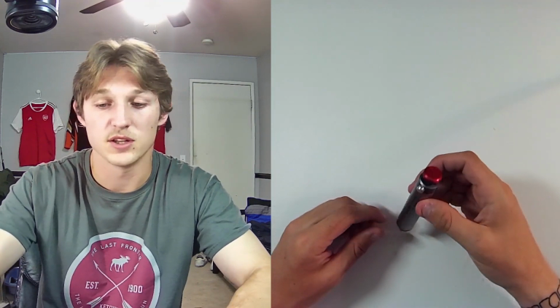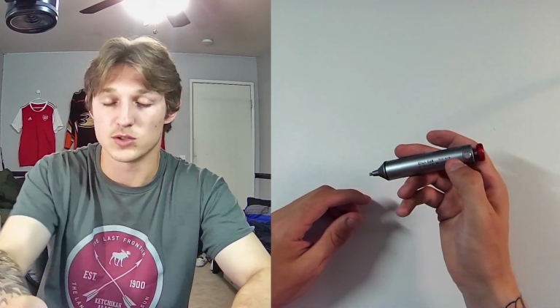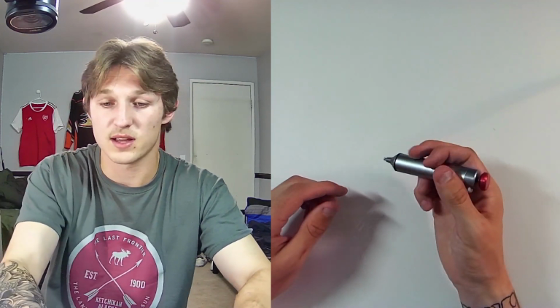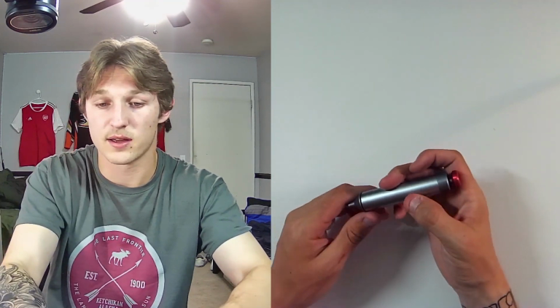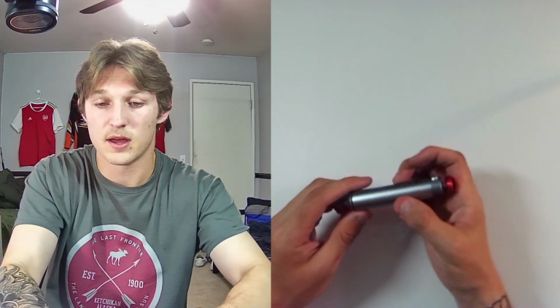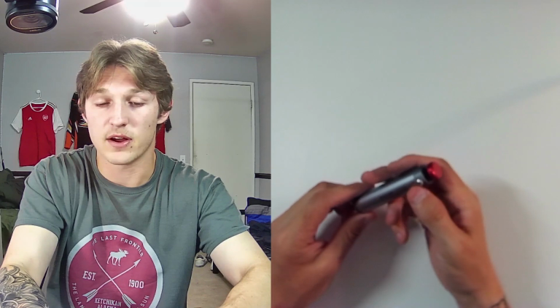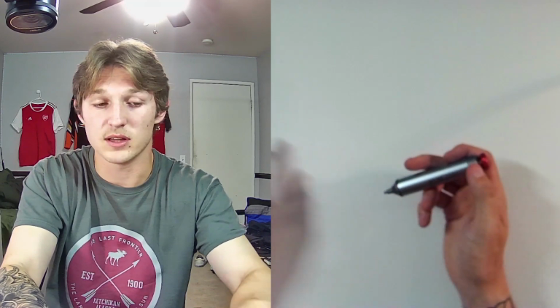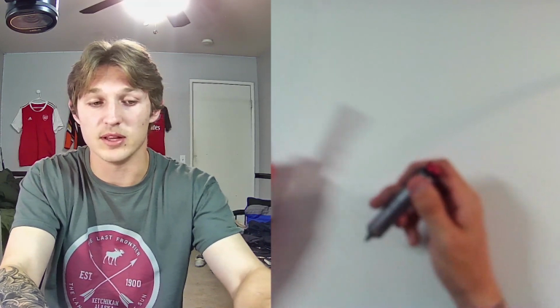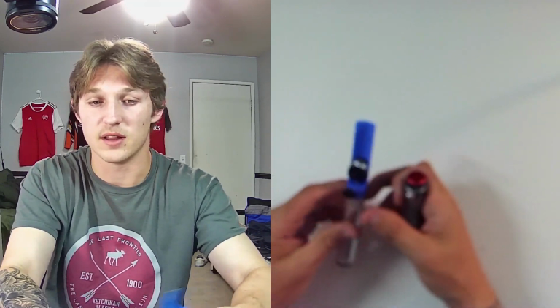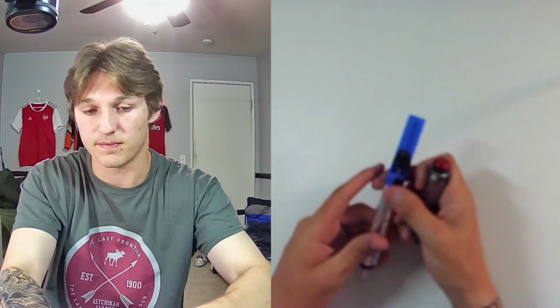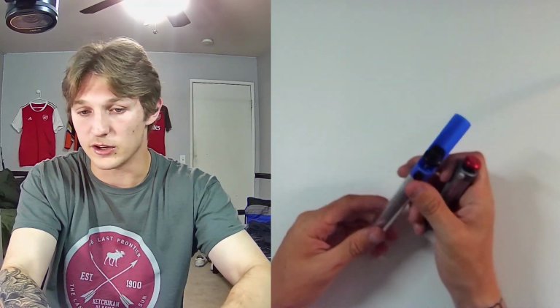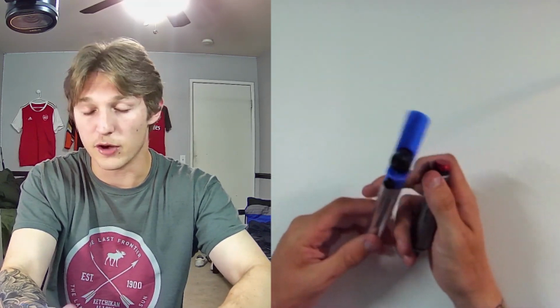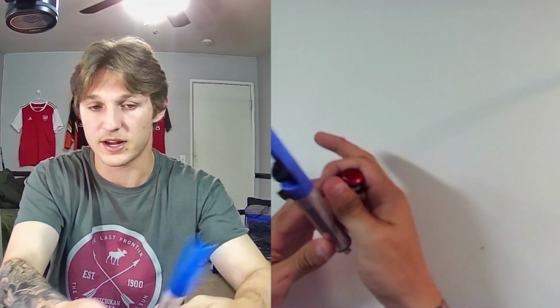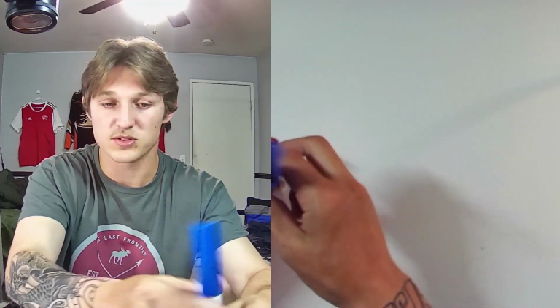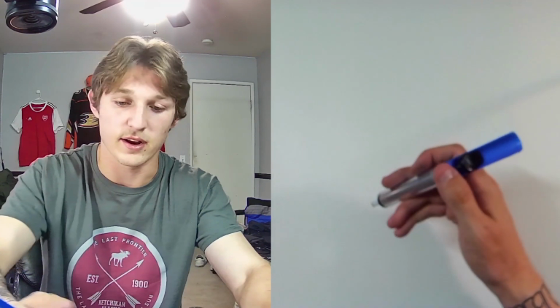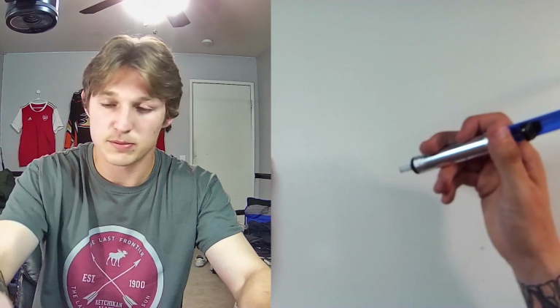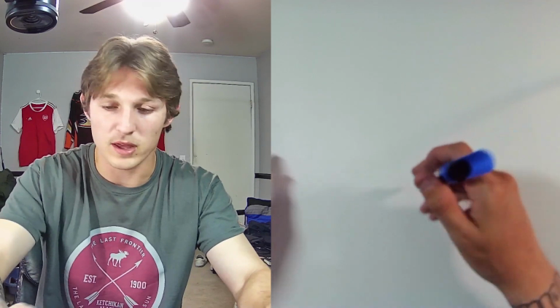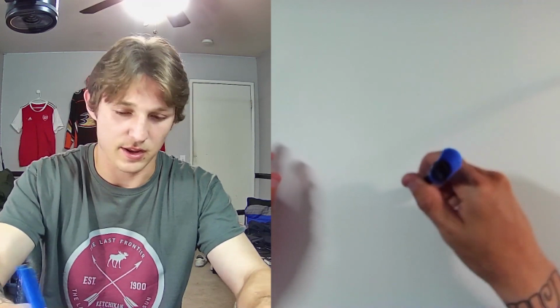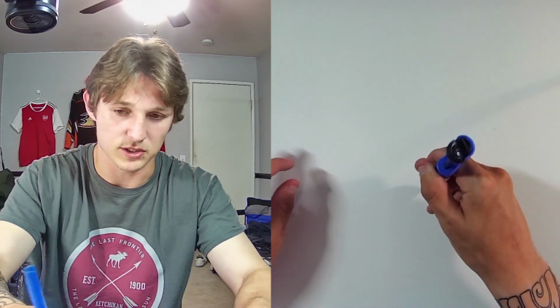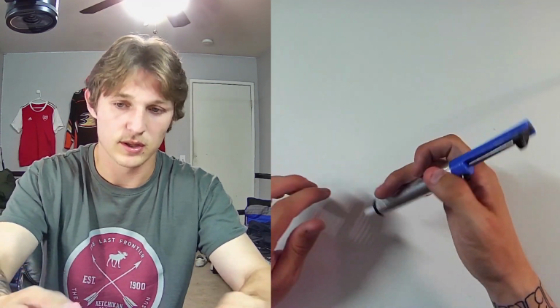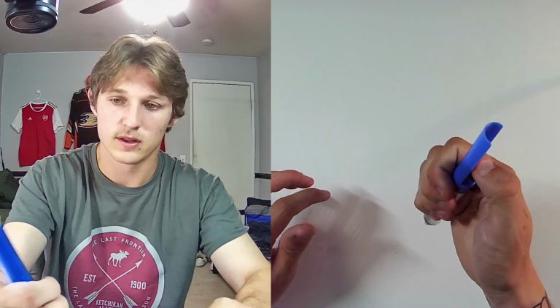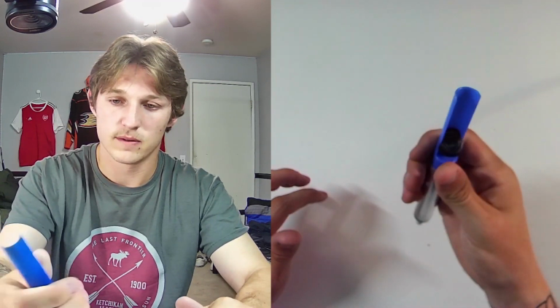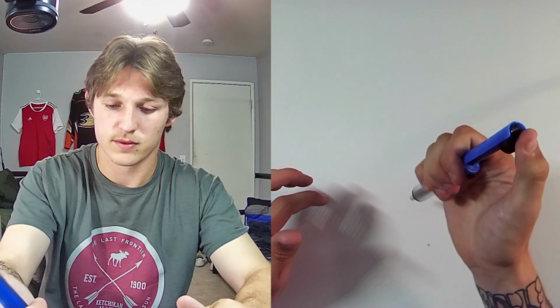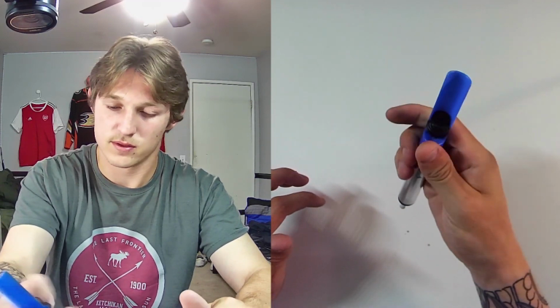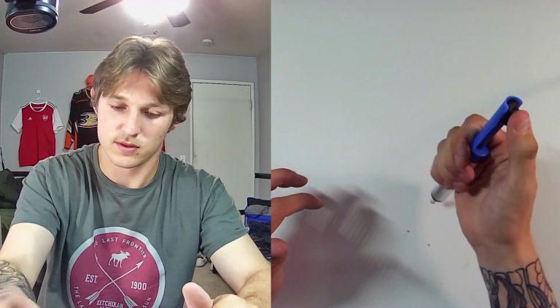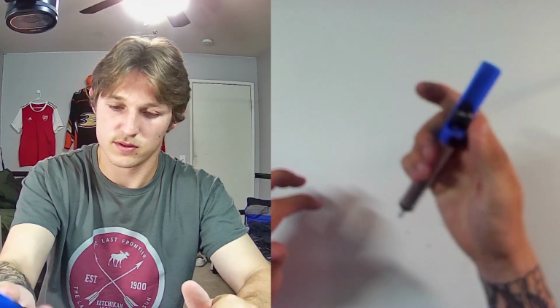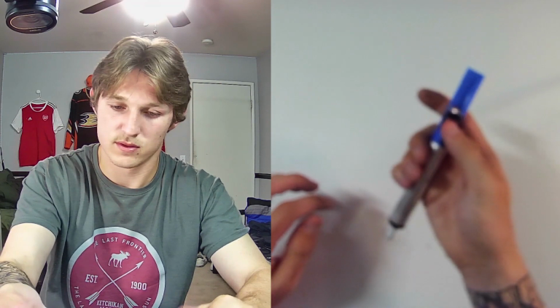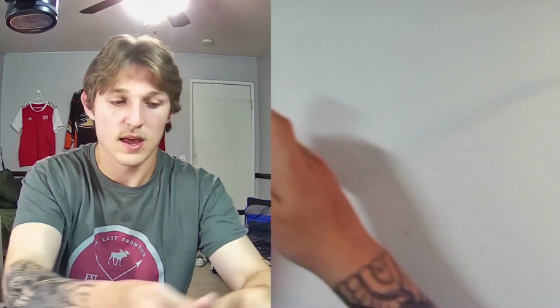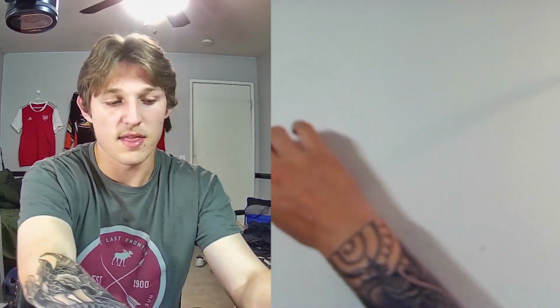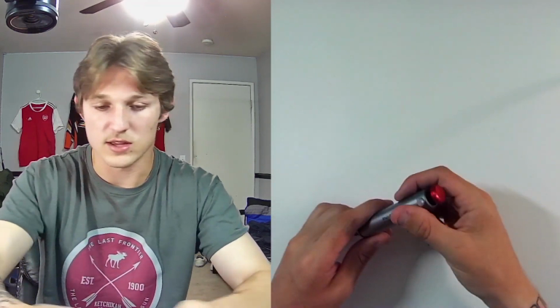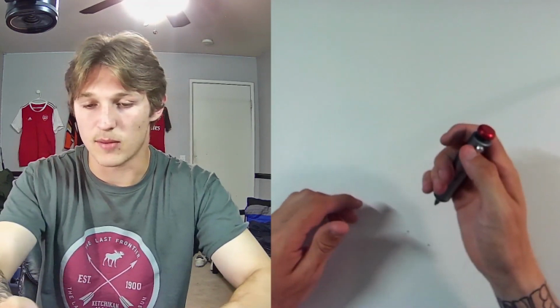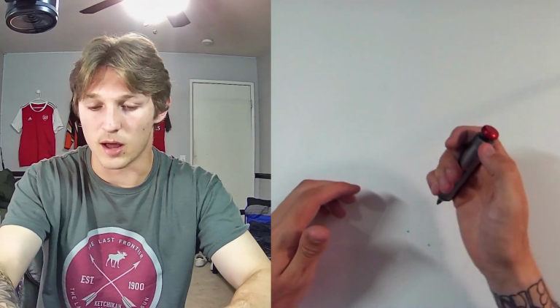This is what it looks like — very sleek and minimalistic. Compared to the other one, which is pretty bulky in the hand, this one is a lot more ergonomic.